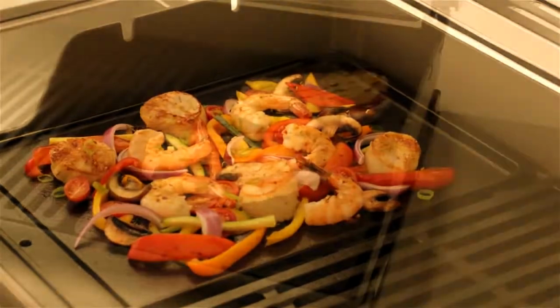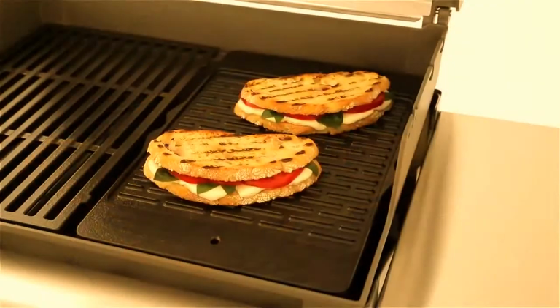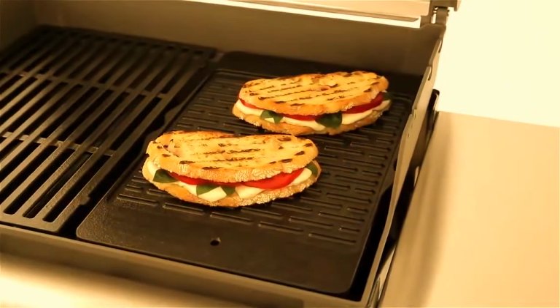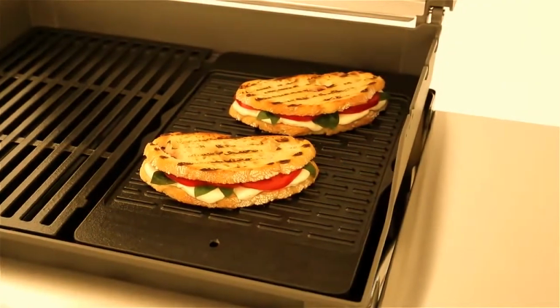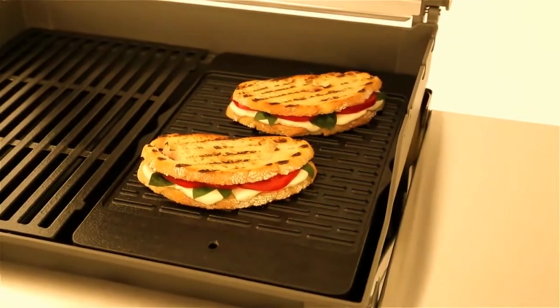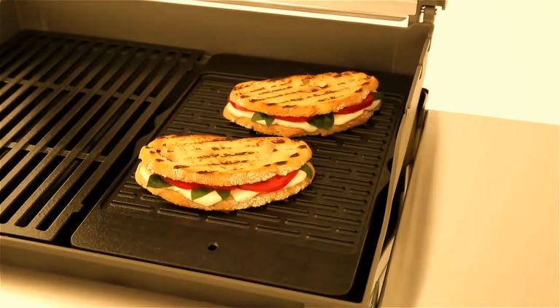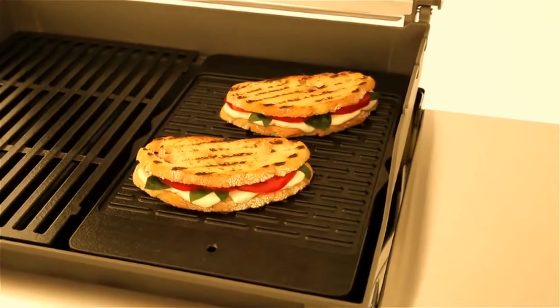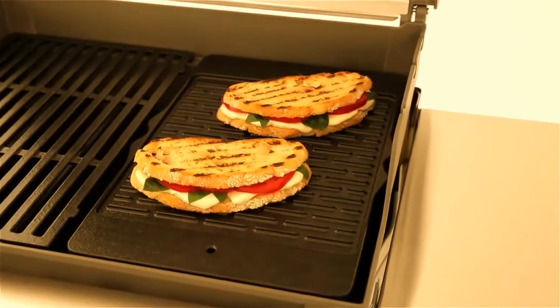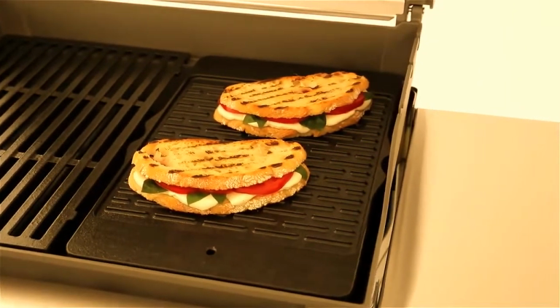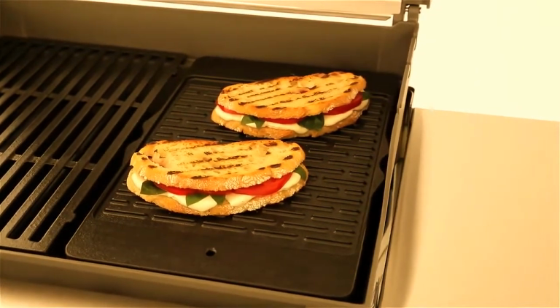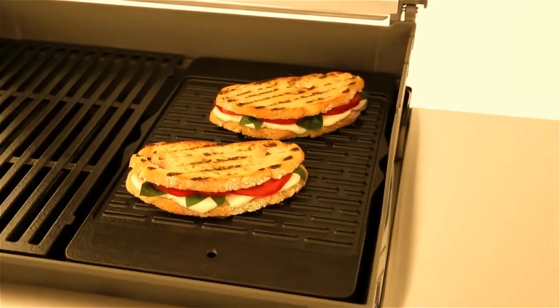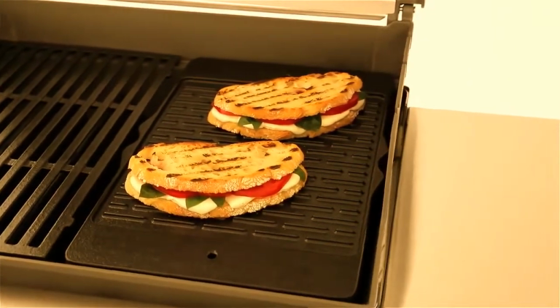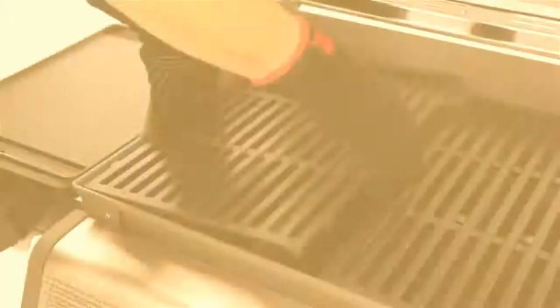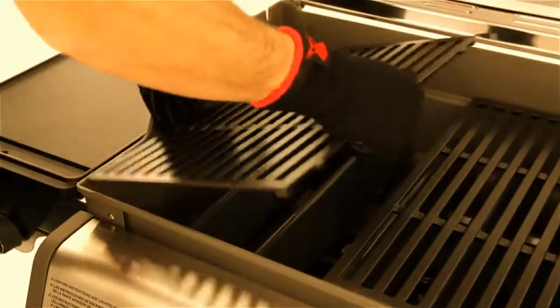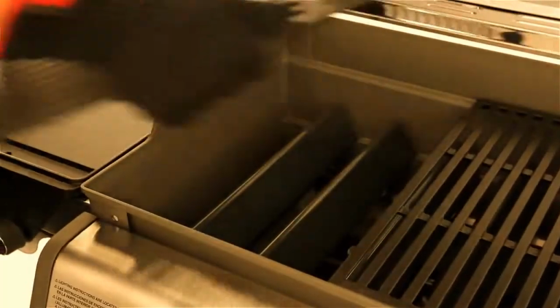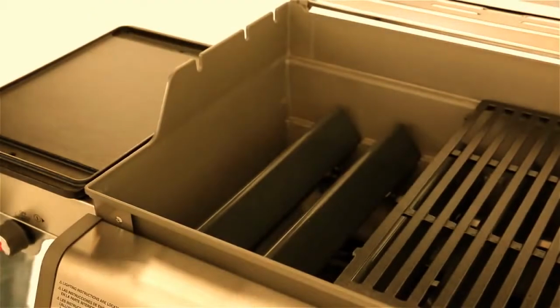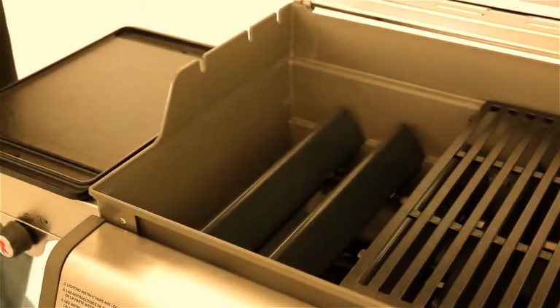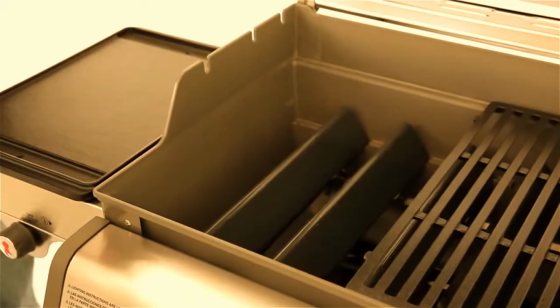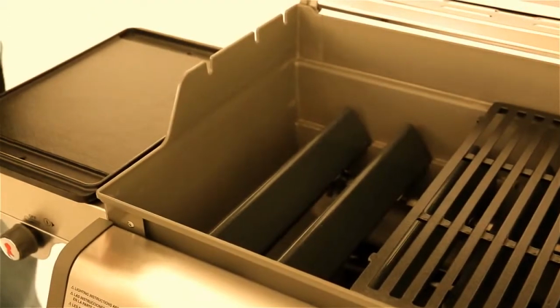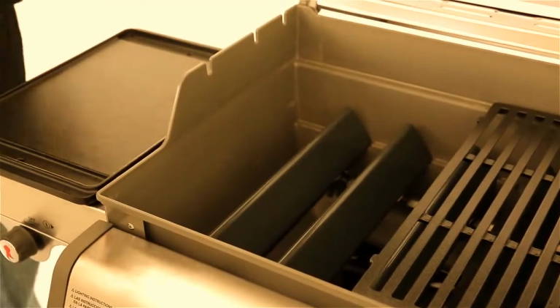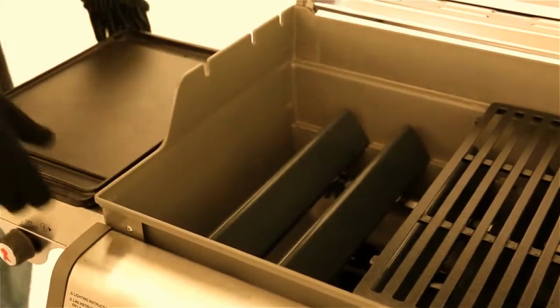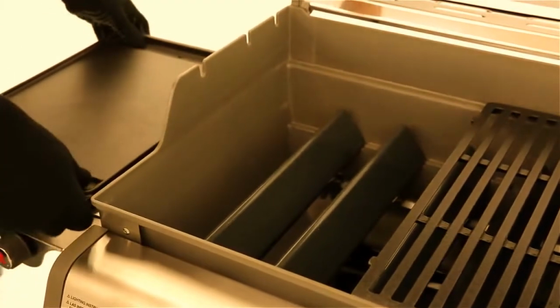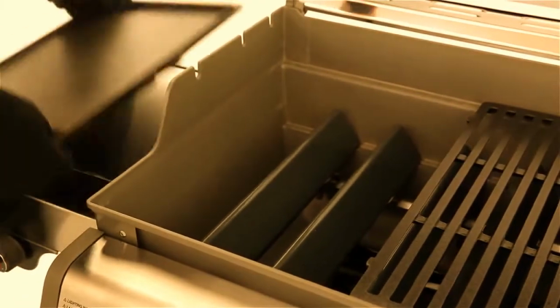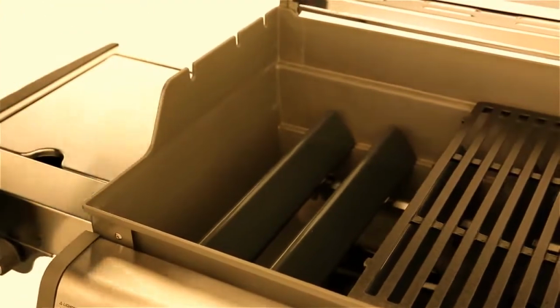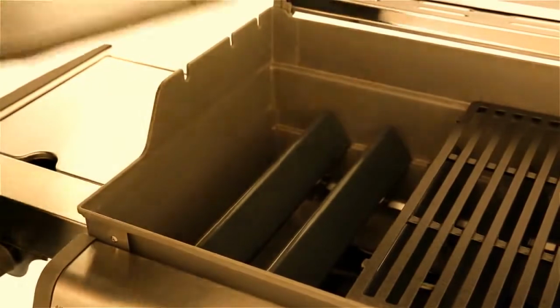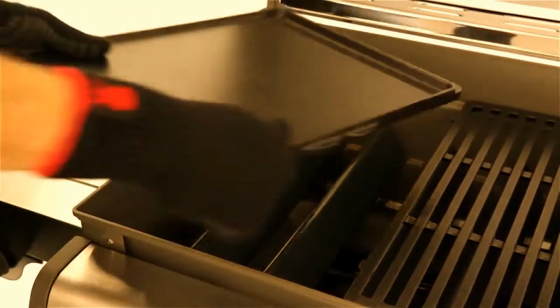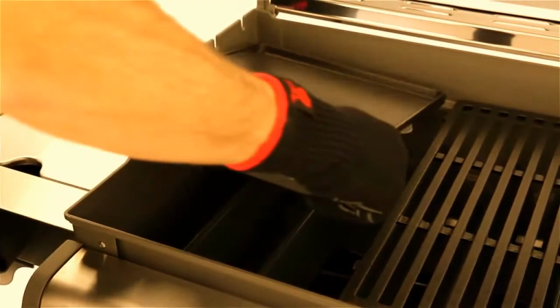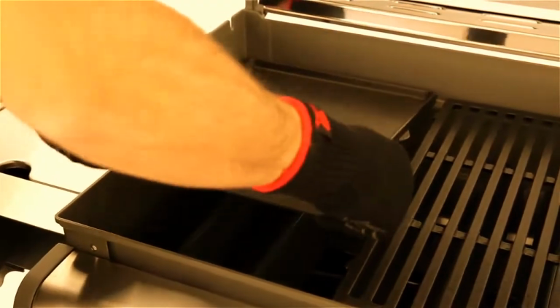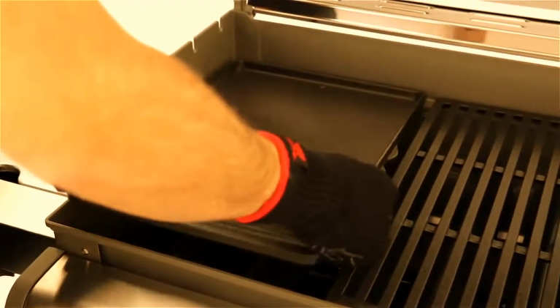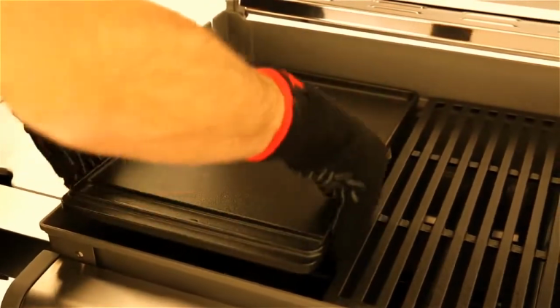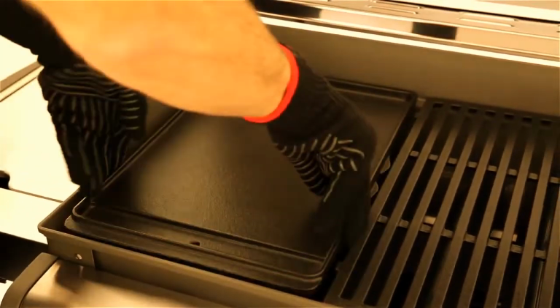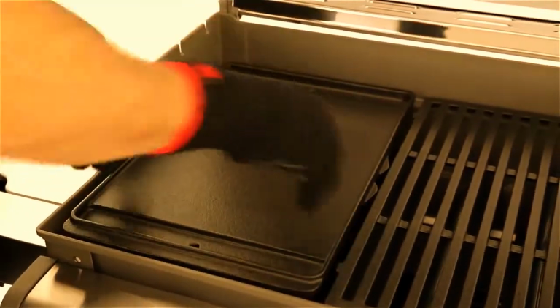The ridged side is perfect for griddle sandwiches and paninis. To use the griddle, simply remove one side of your cooking grates and replace with the griddle. The Weber Spirit Griddle fits all Weber Spirit 300 series gas grills.